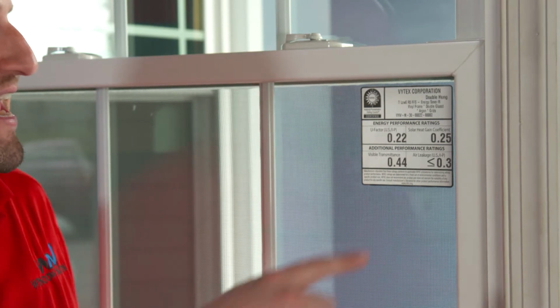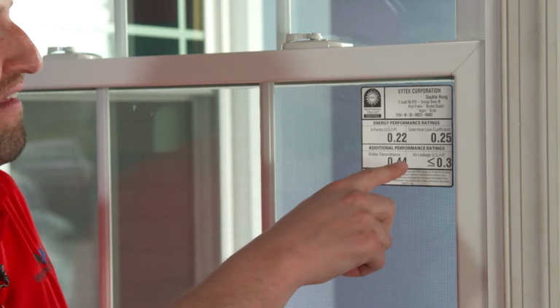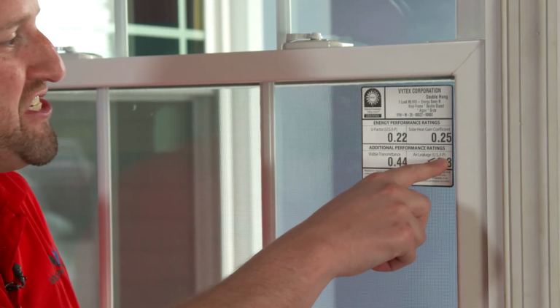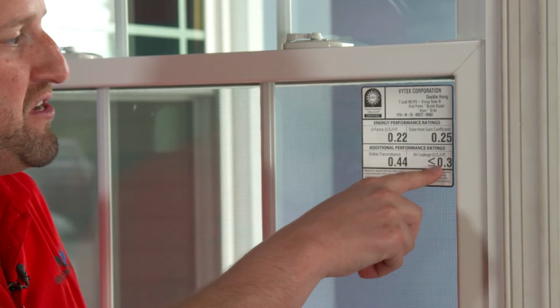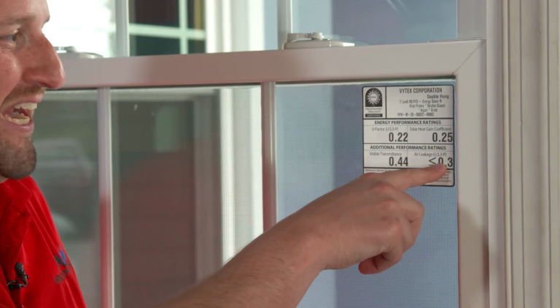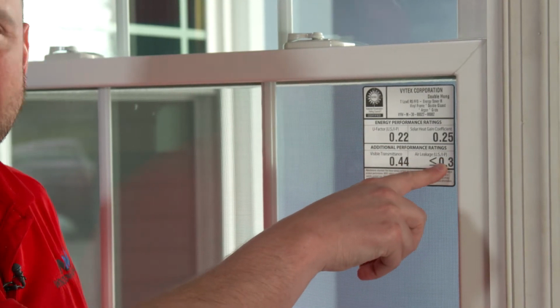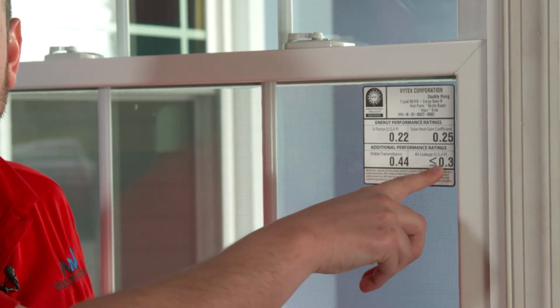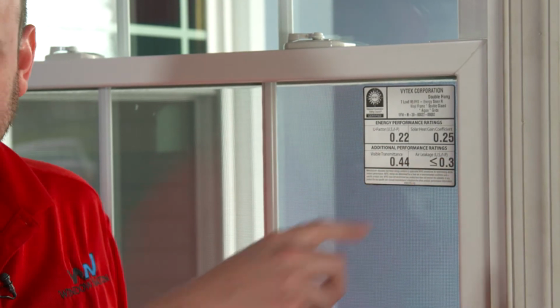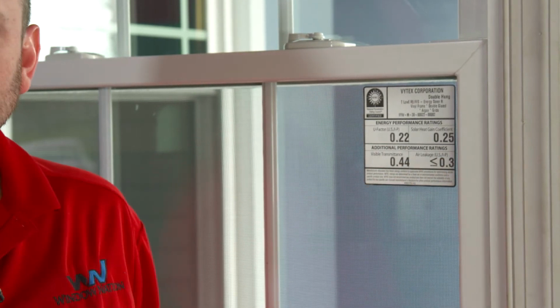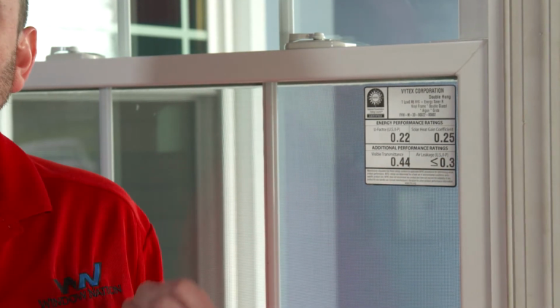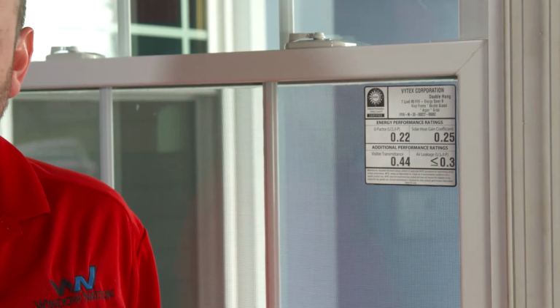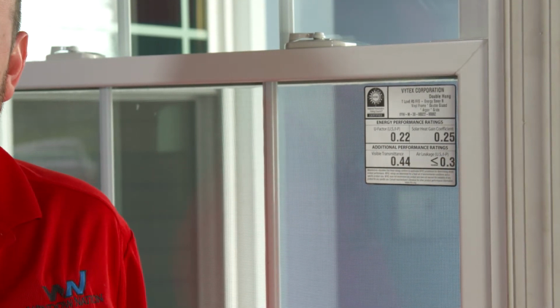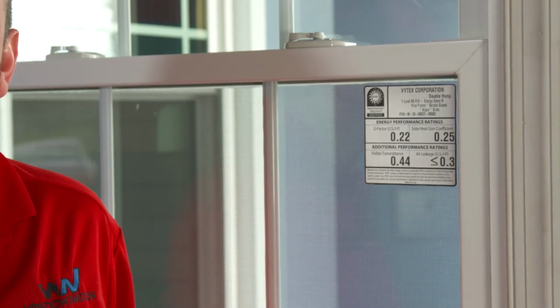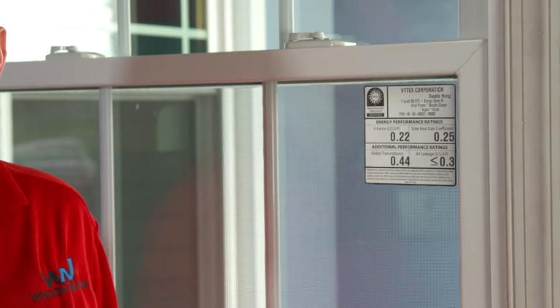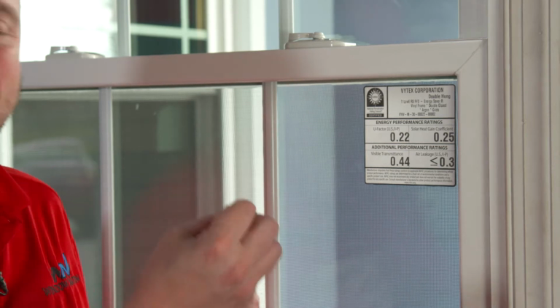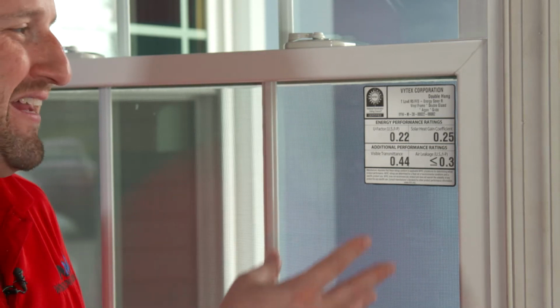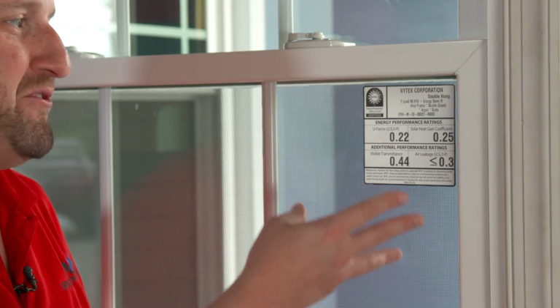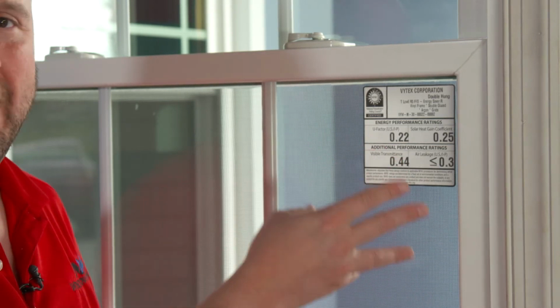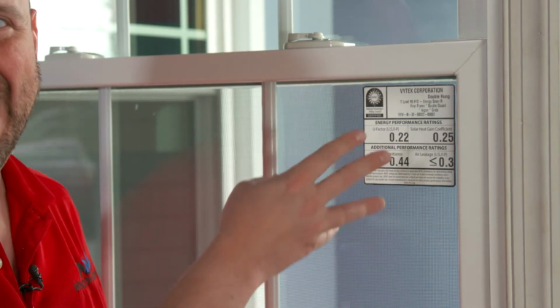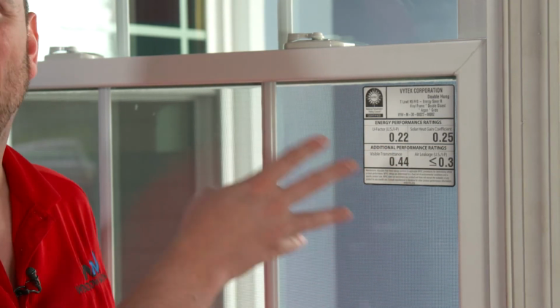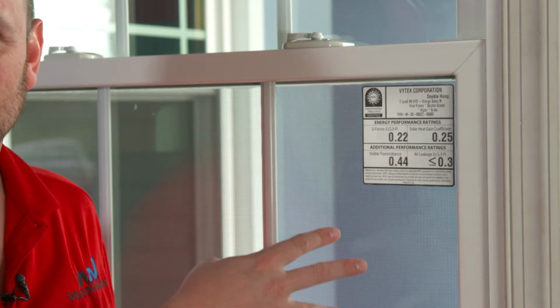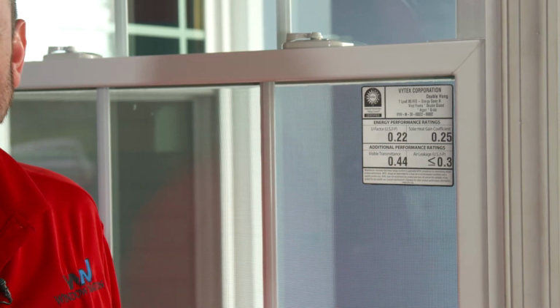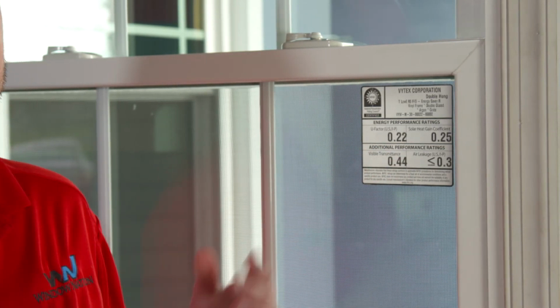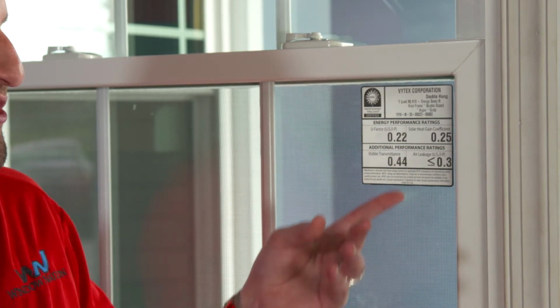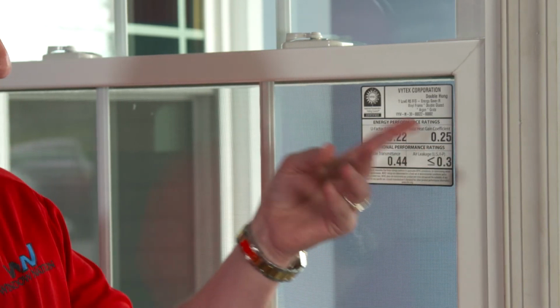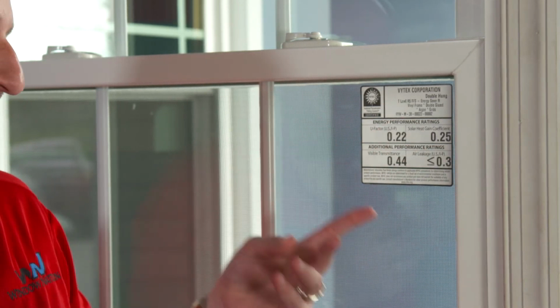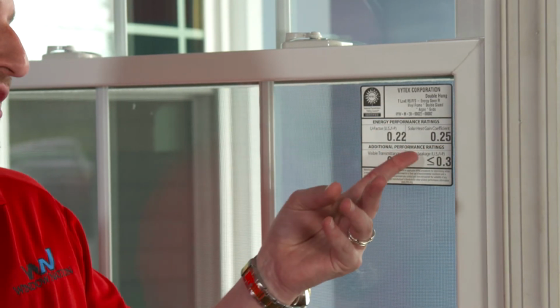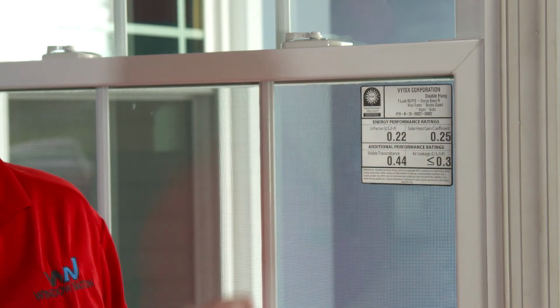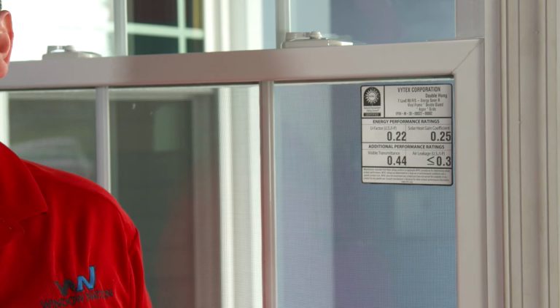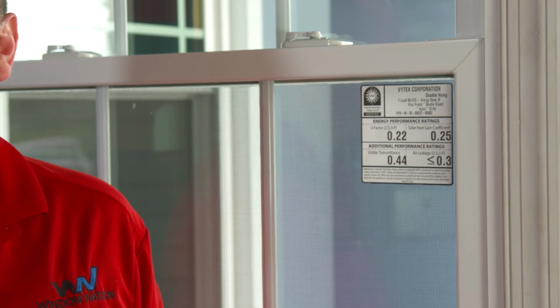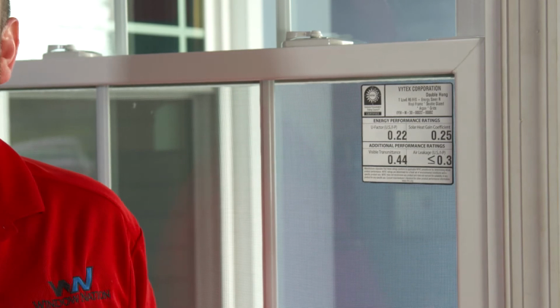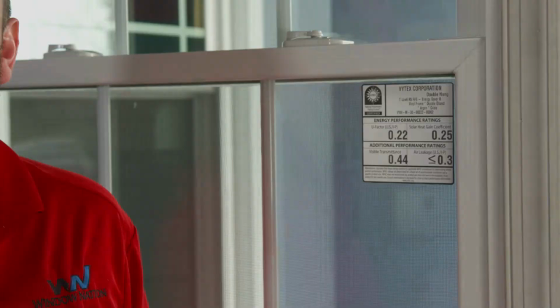And the last number is the air leakage rating. The lower the number, the better it keeps the wind and air out. That's what the entire NFRC label is all about.